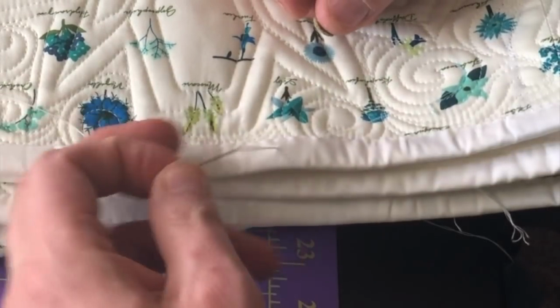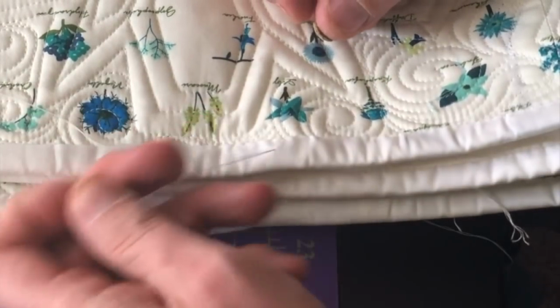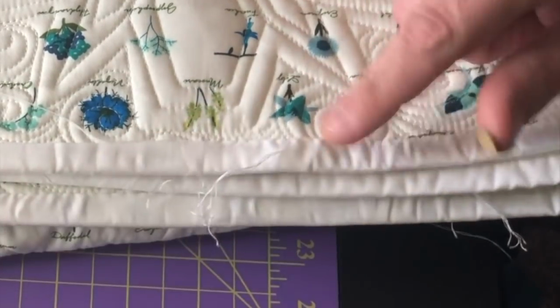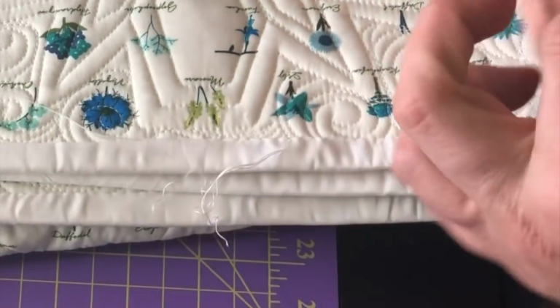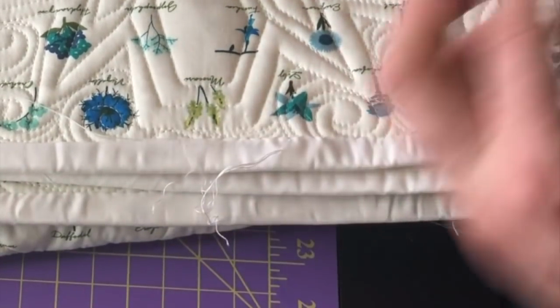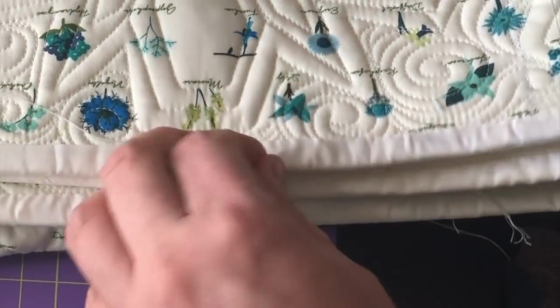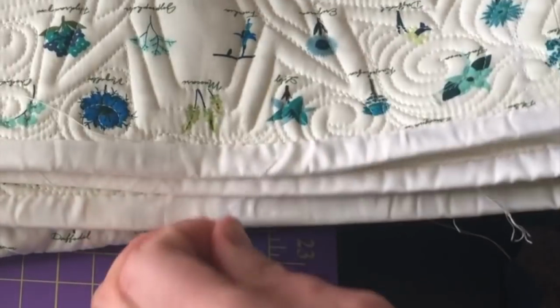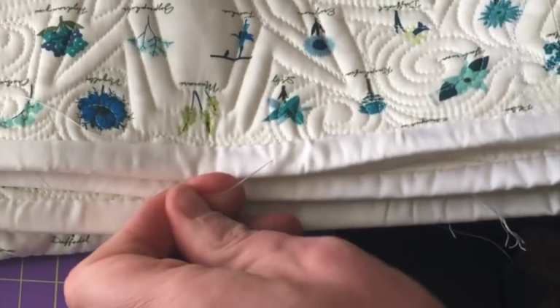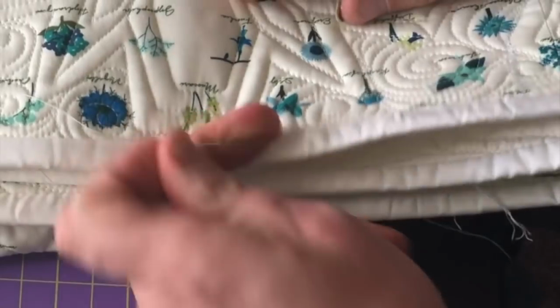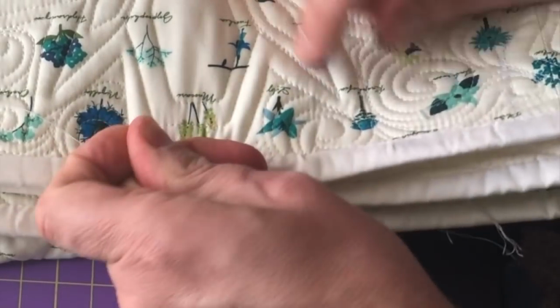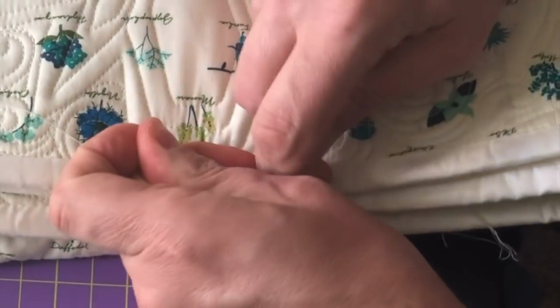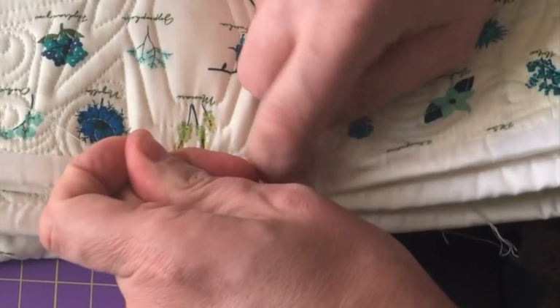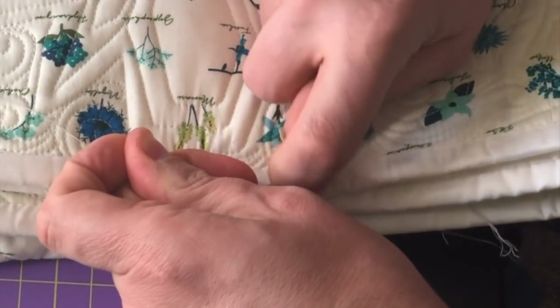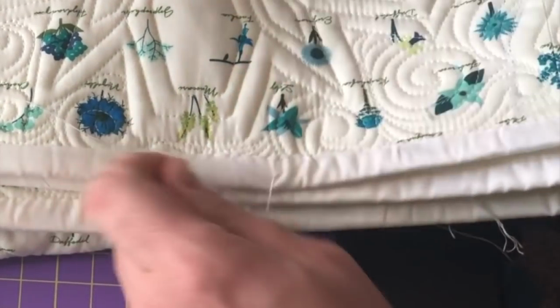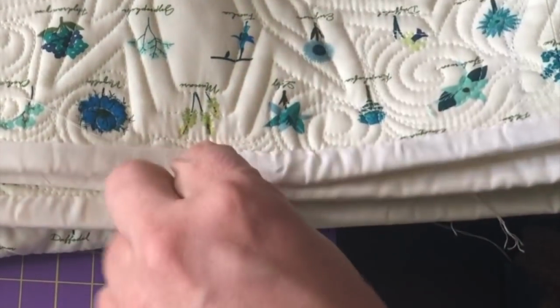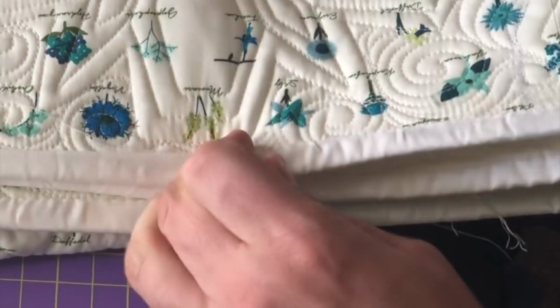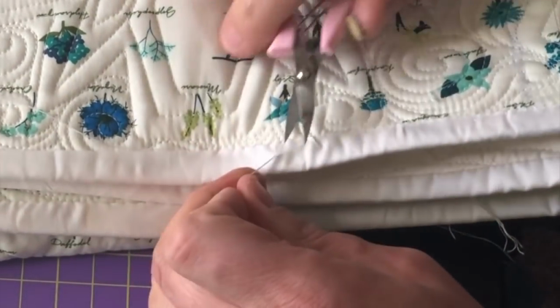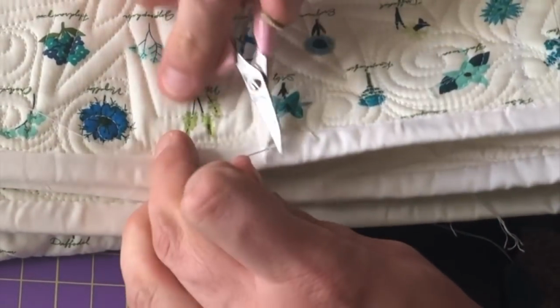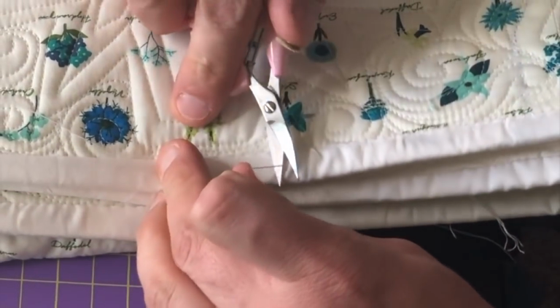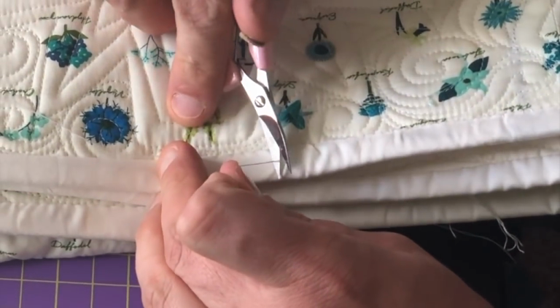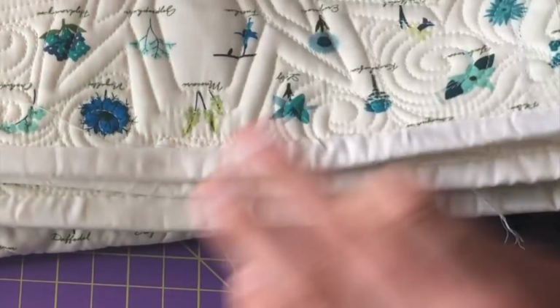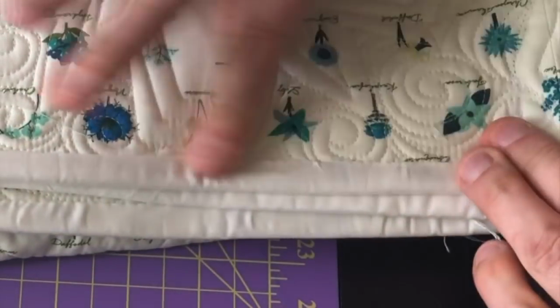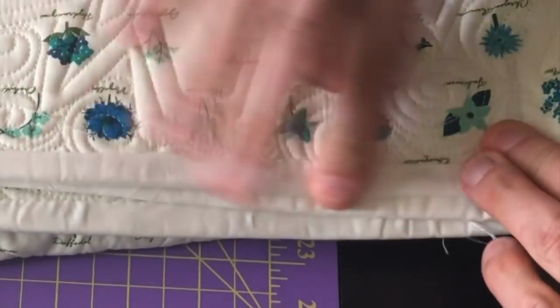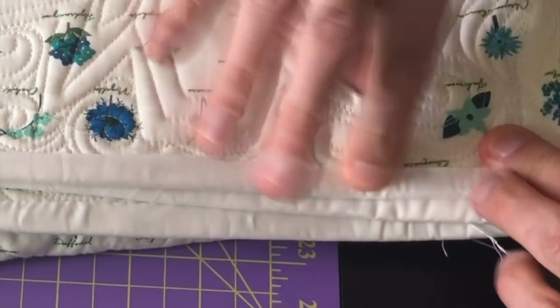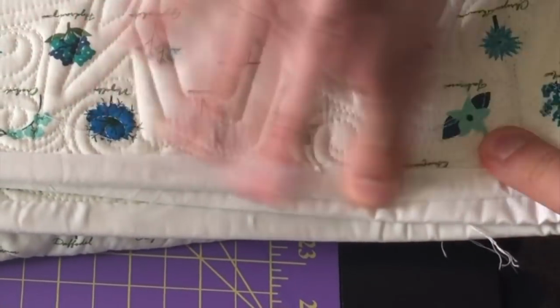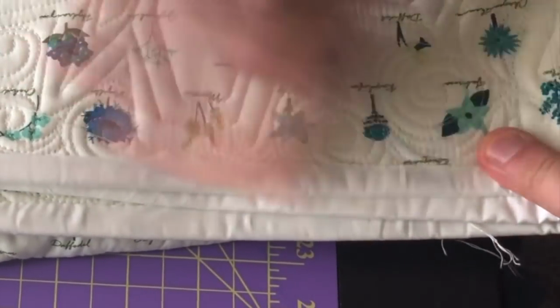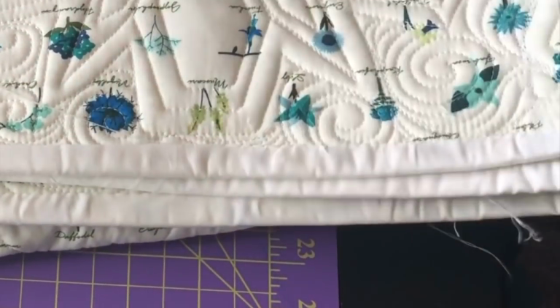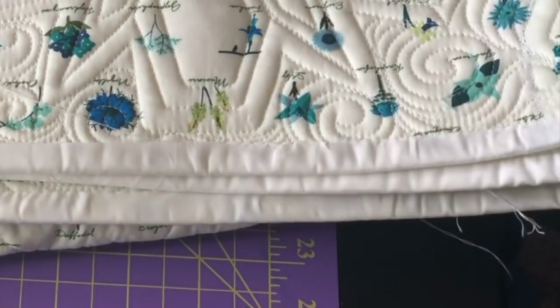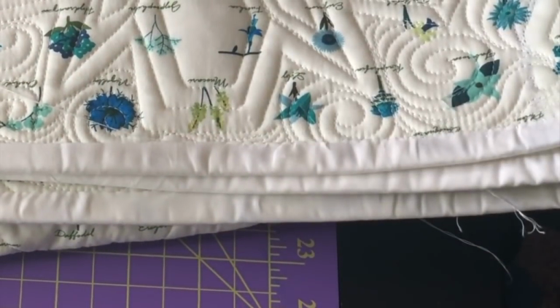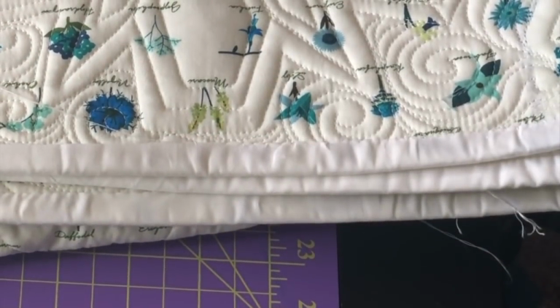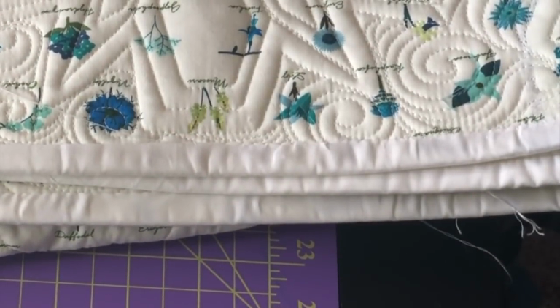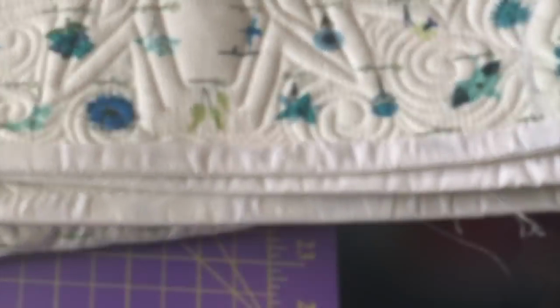This is going to bury both the knot and the thread. You pull it until you hear it pop, and that means the knot is in there. Trim it and it's gone, and no one is any the wiser where you sewed. Ta-da!